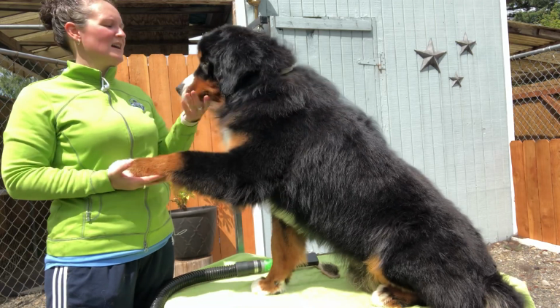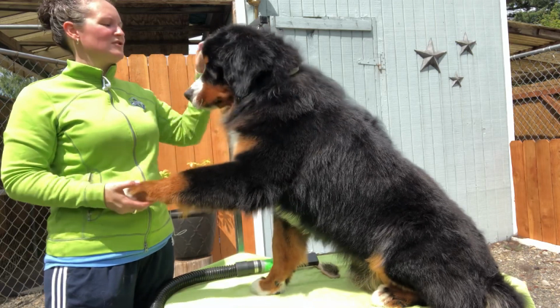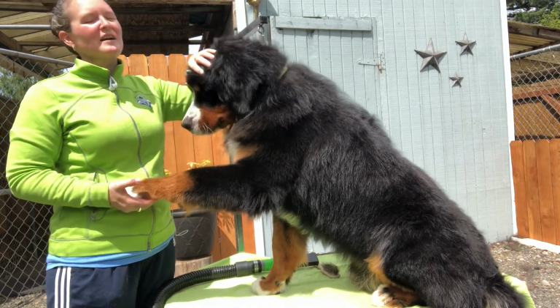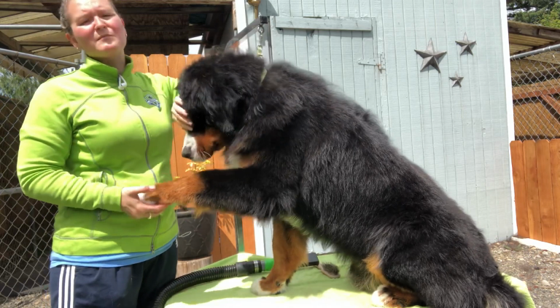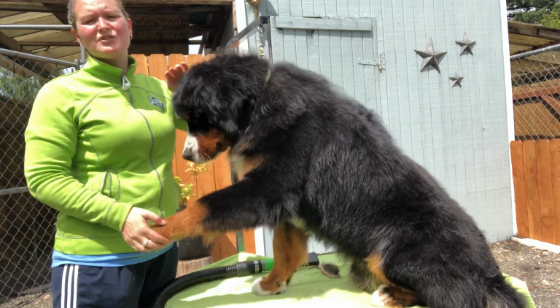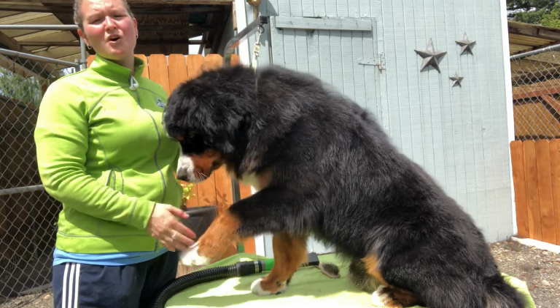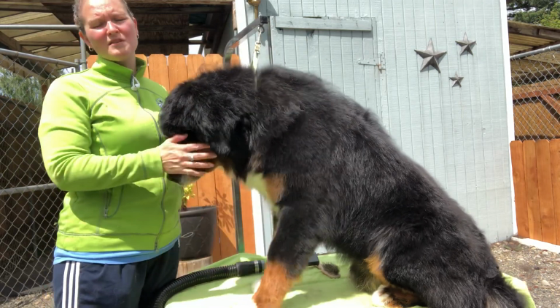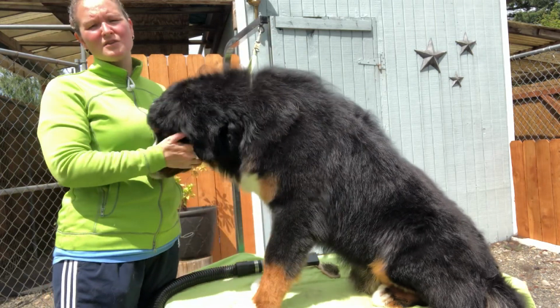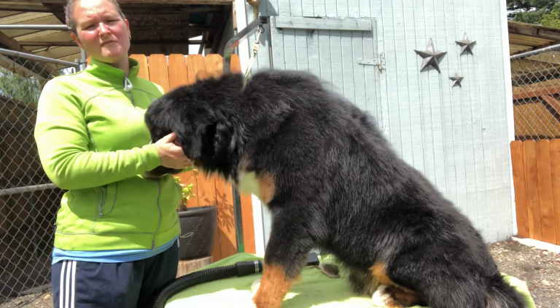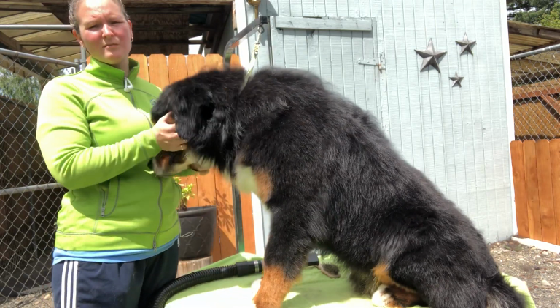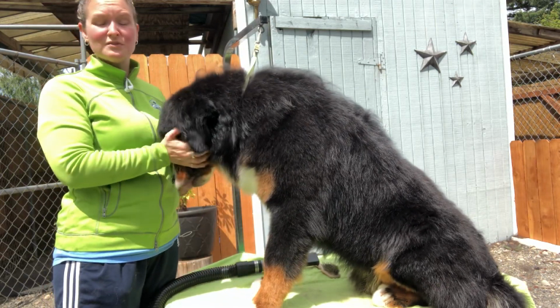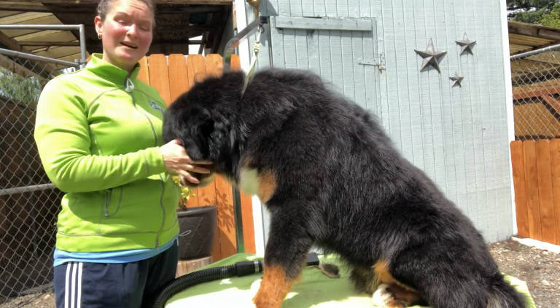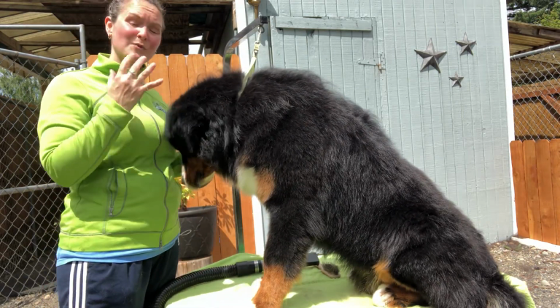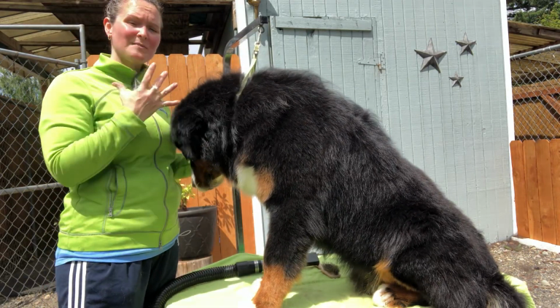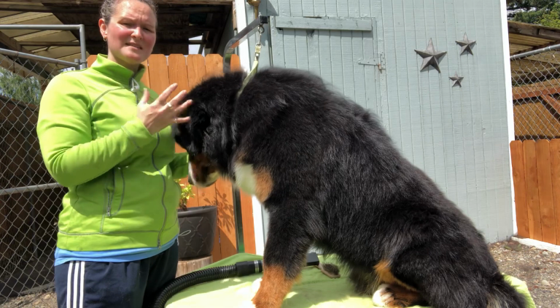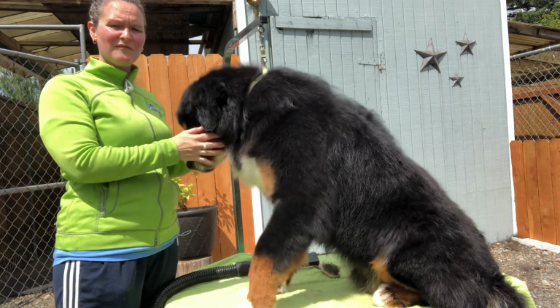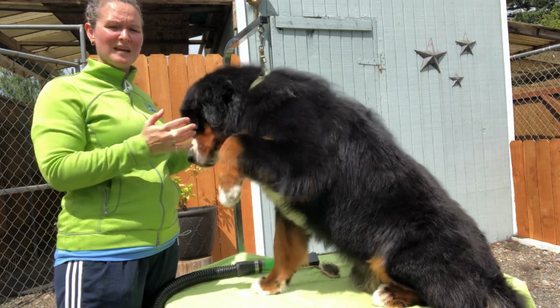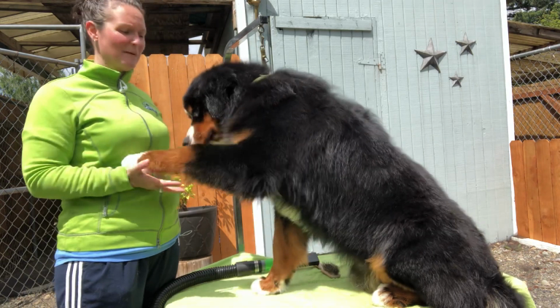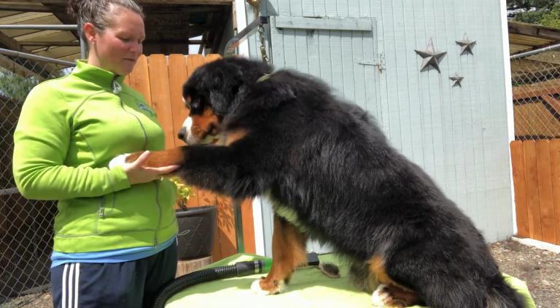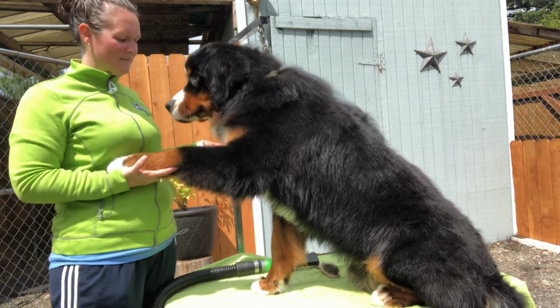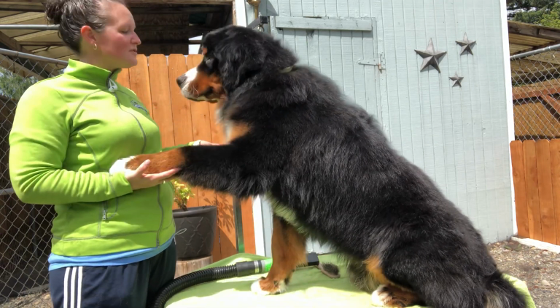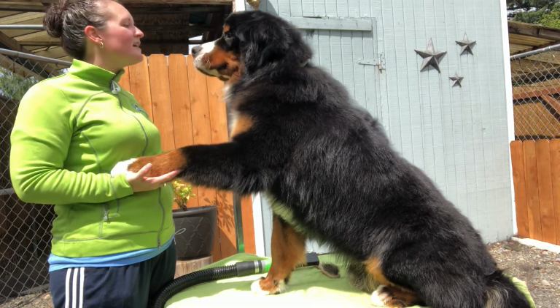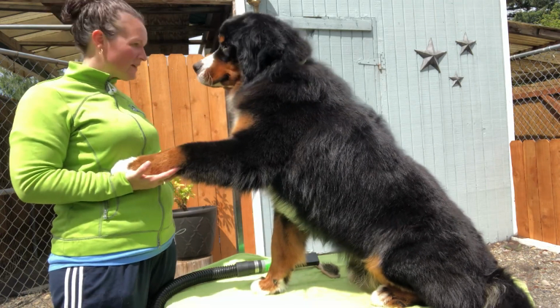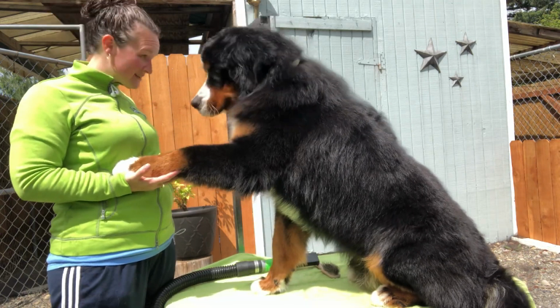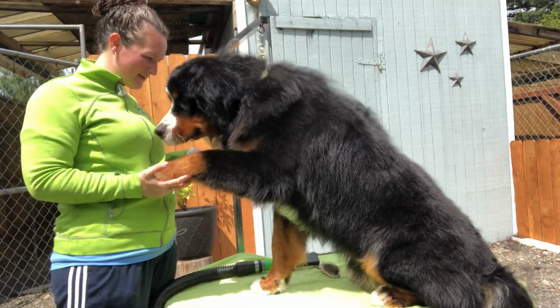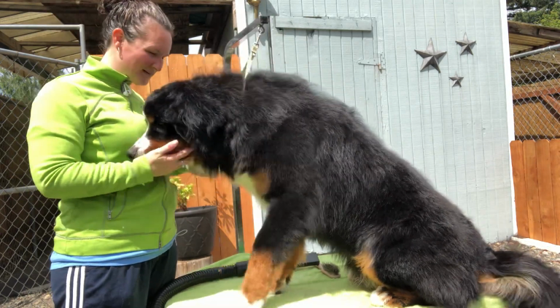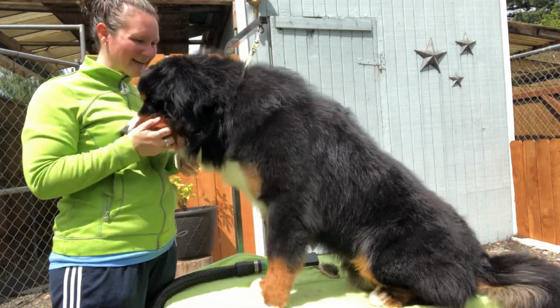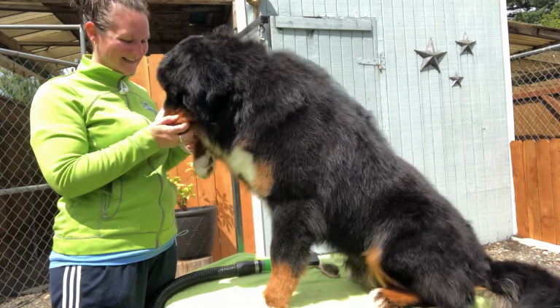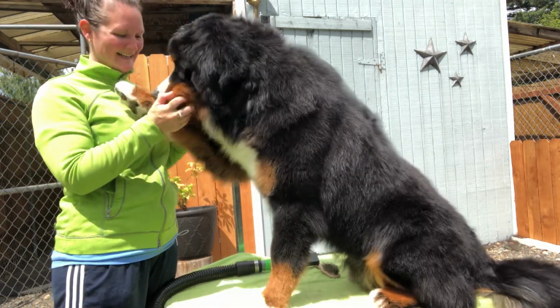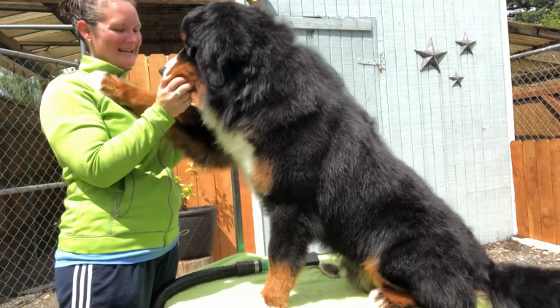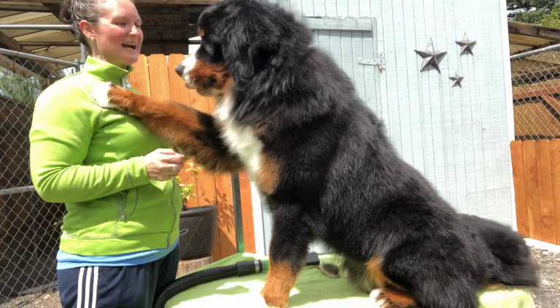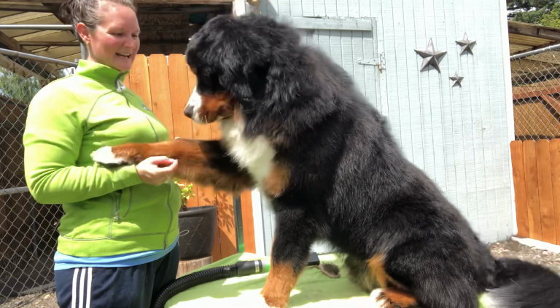Always keep a hand on your dog until they're used to the grooming table and the dryer. You don't want a dog to go off the table, so make it safe and happy for them so they enjoy this time.